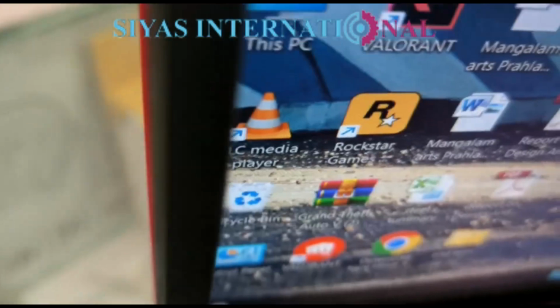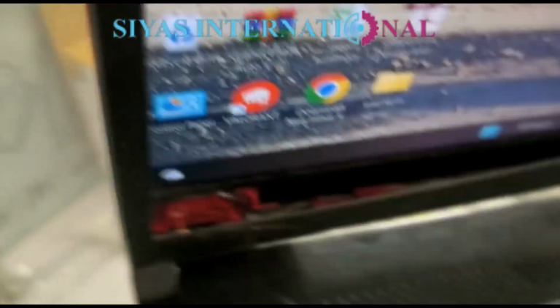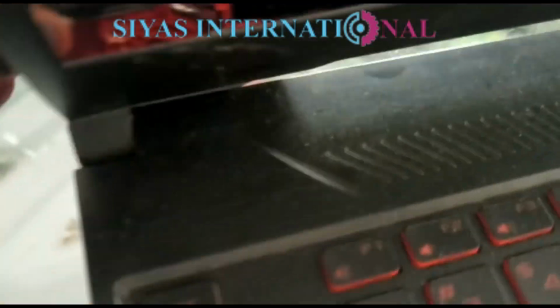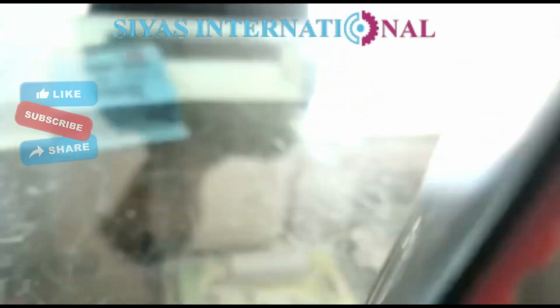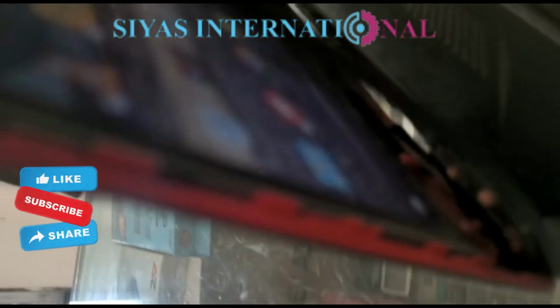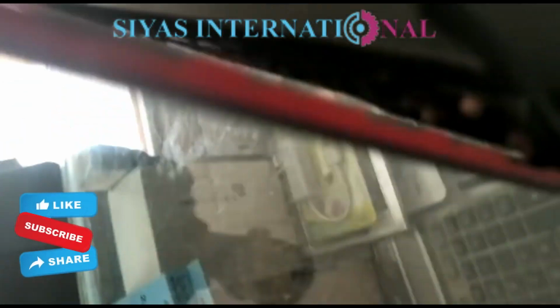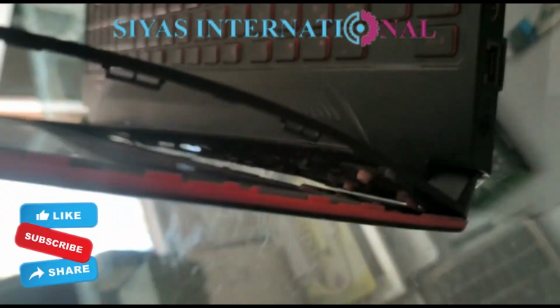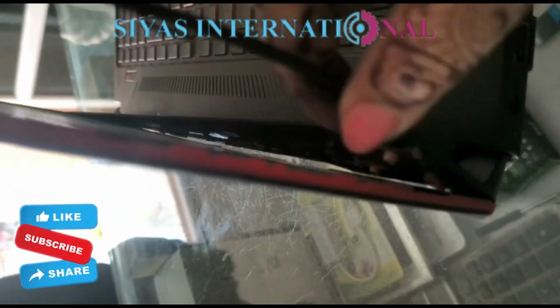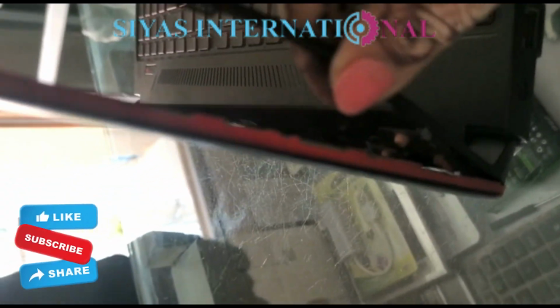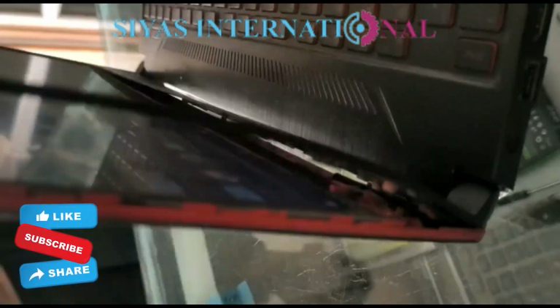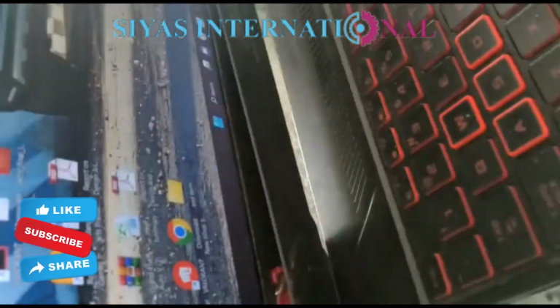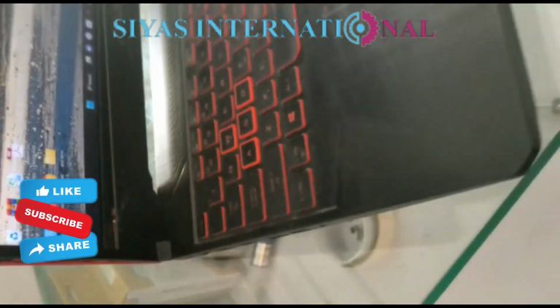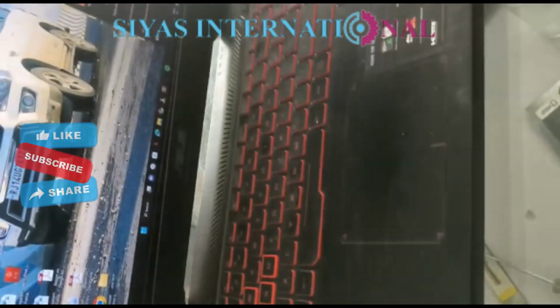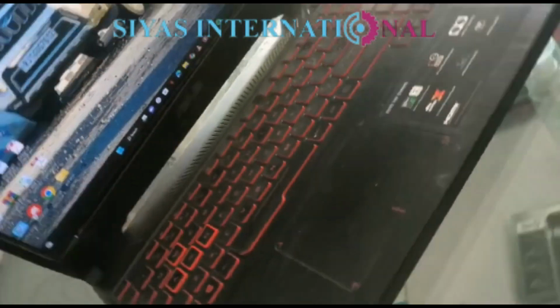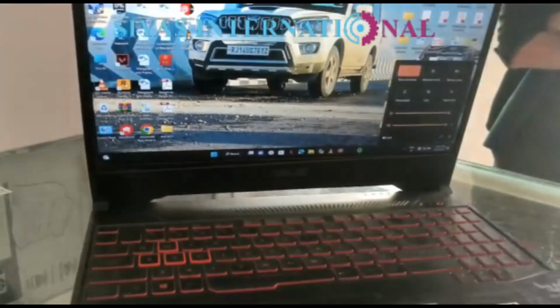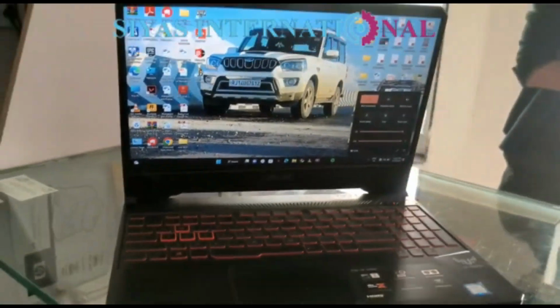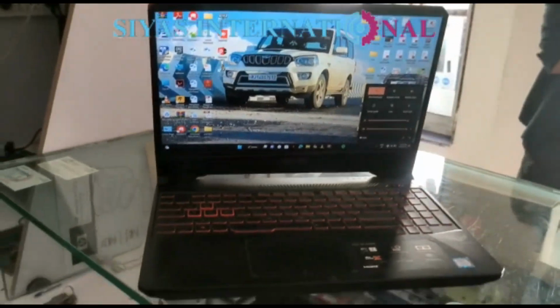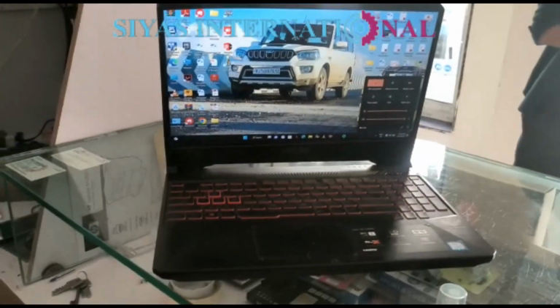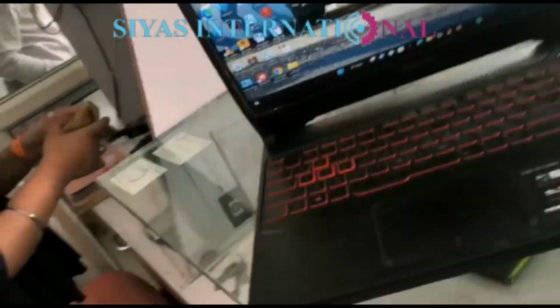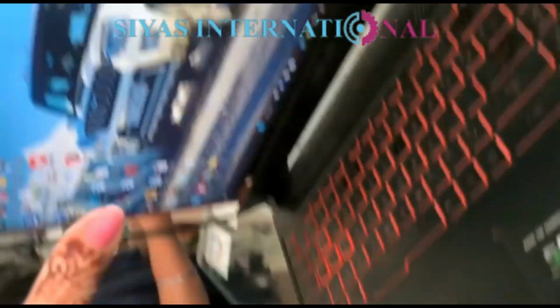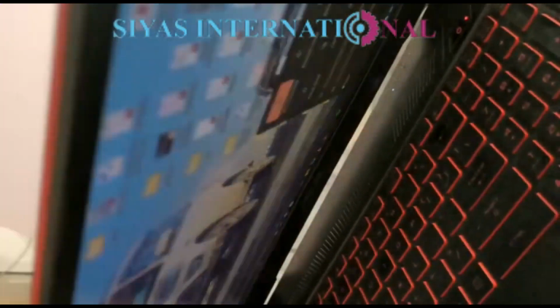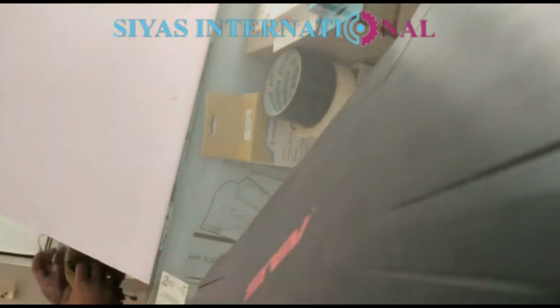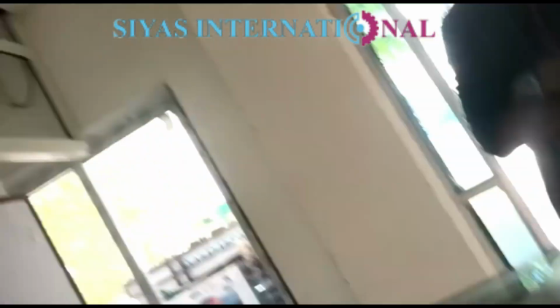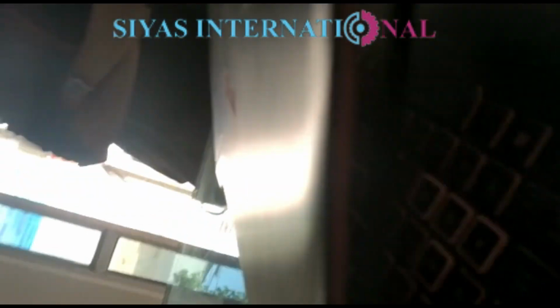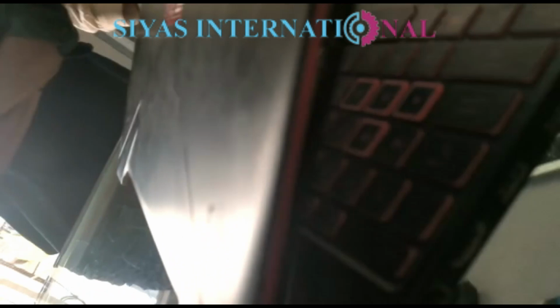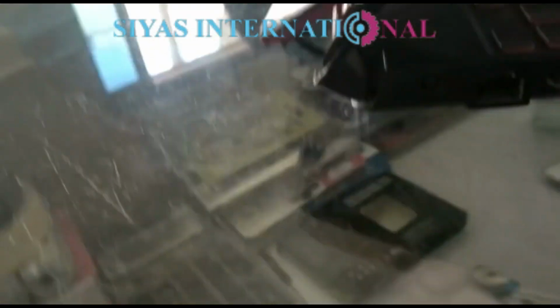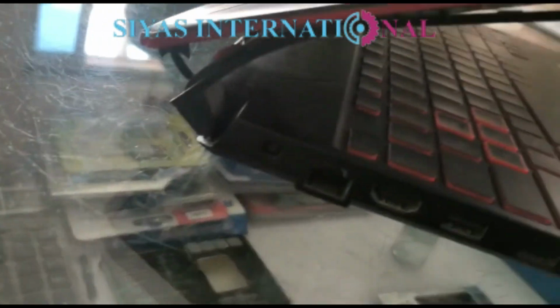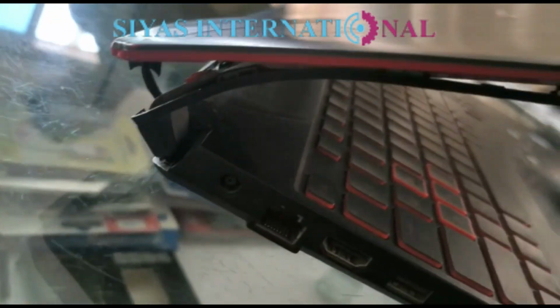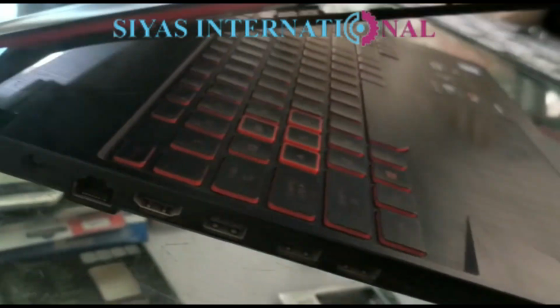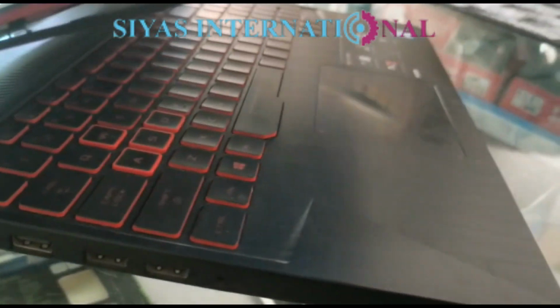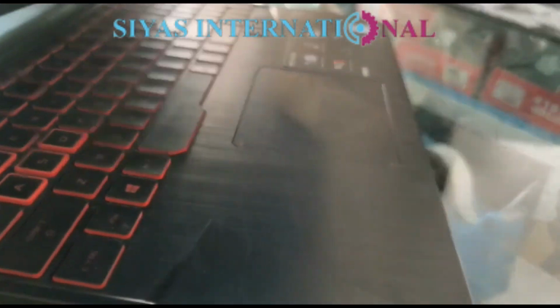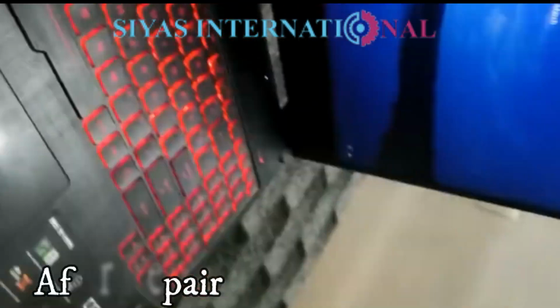Now you can see the hinges and locks are all damaged from the top panel. Because of that, there are many issues with opening and closing. Now we will repair it. Stay with us. Welcome back.